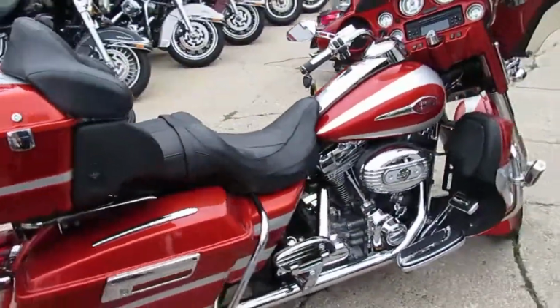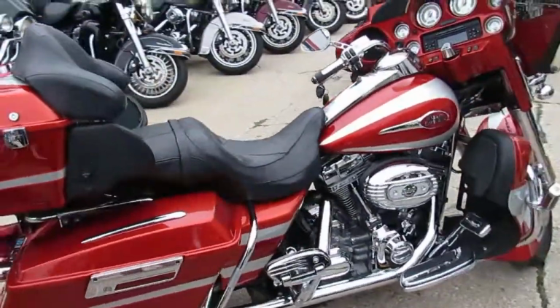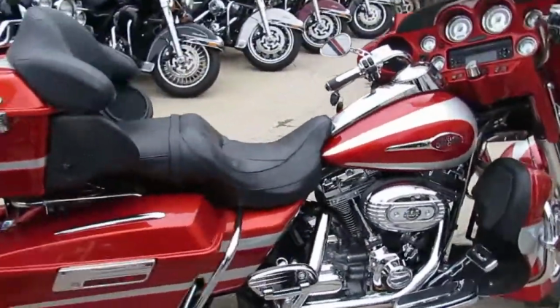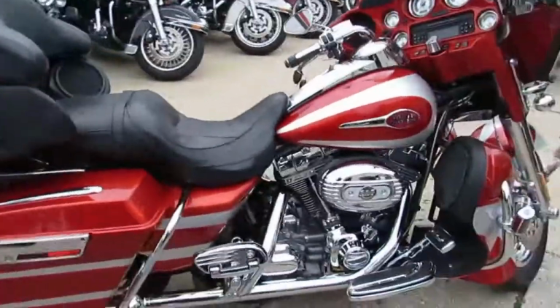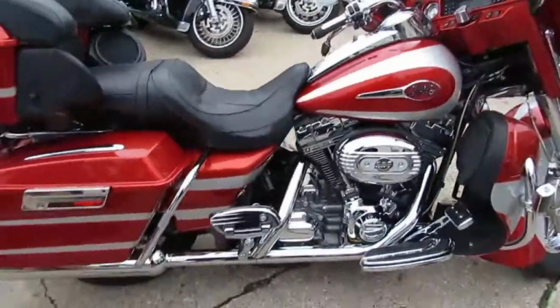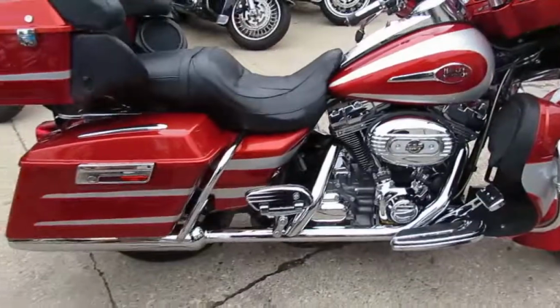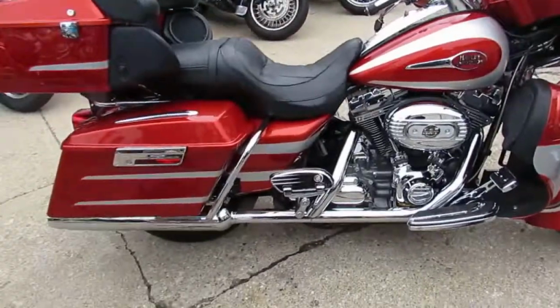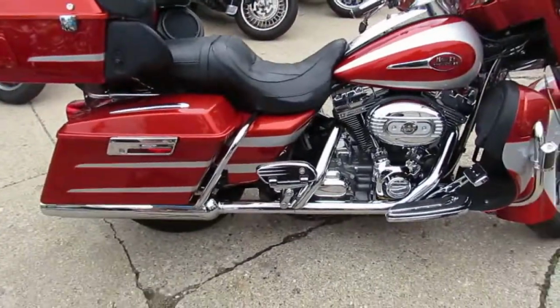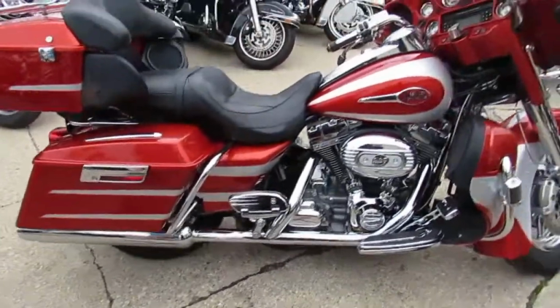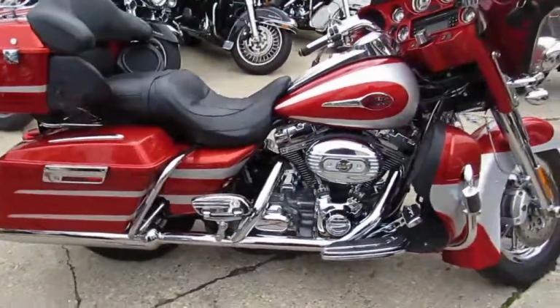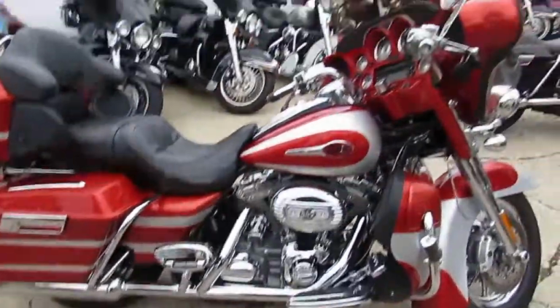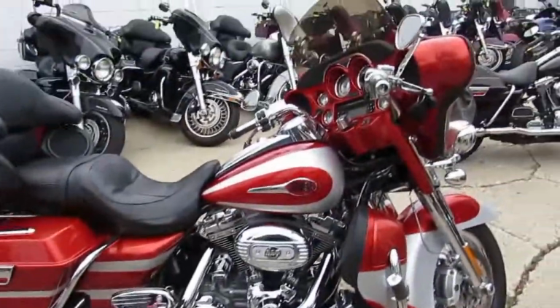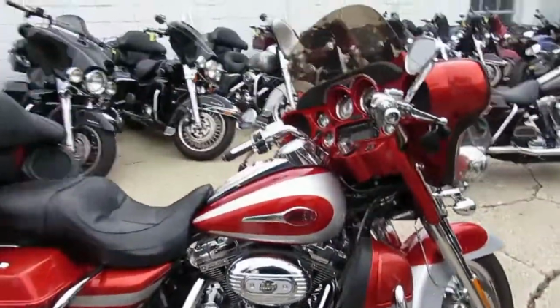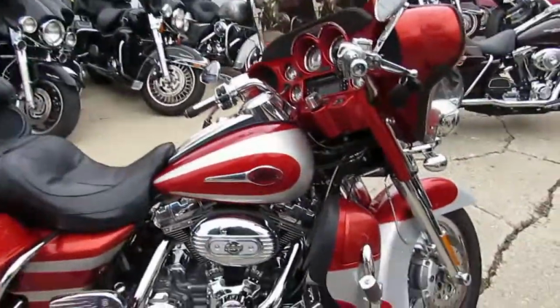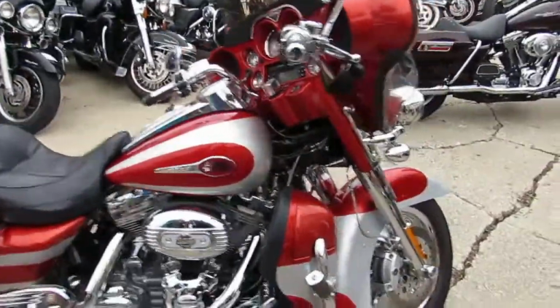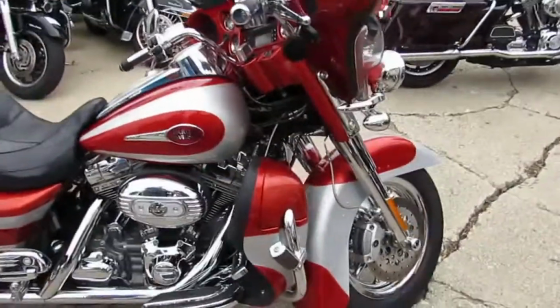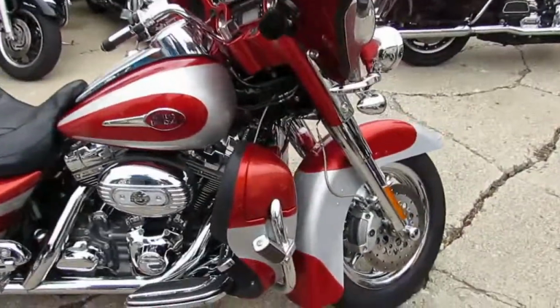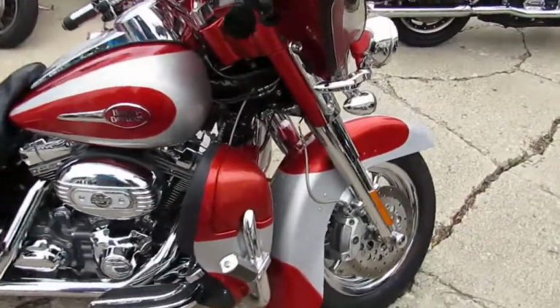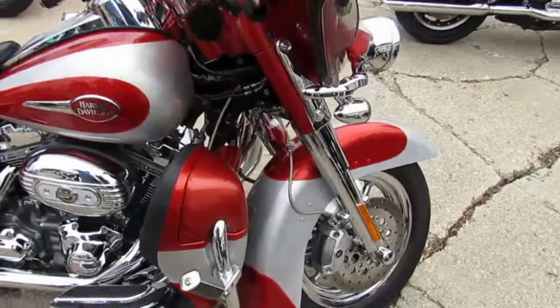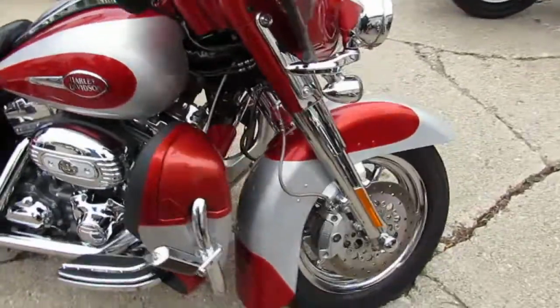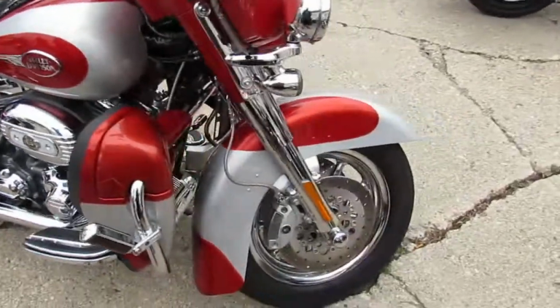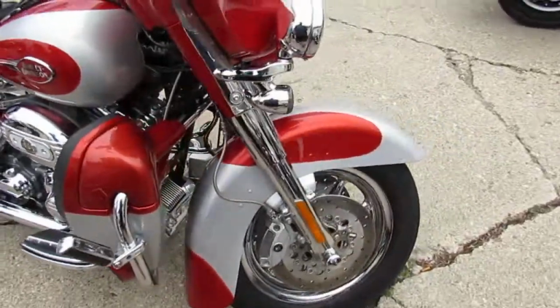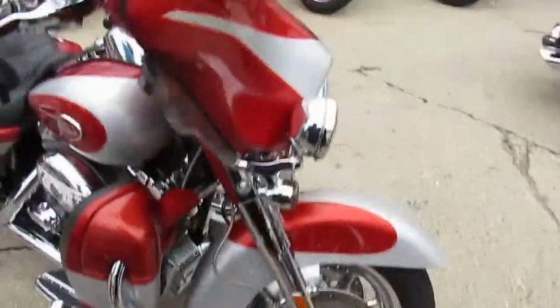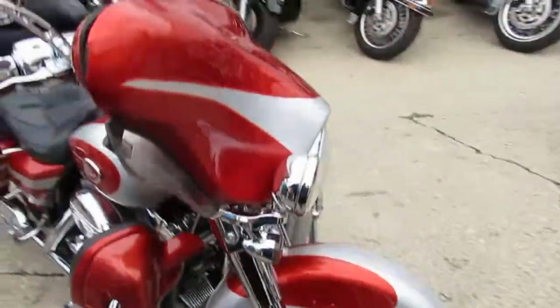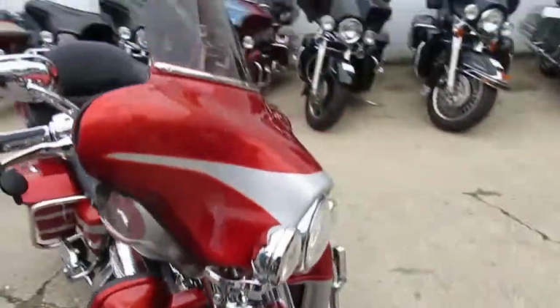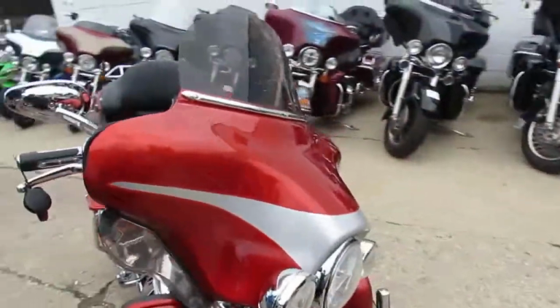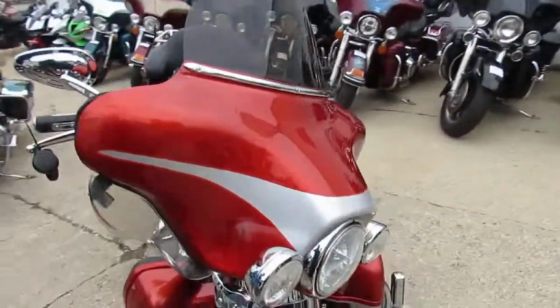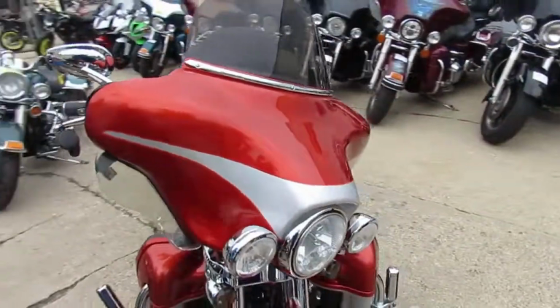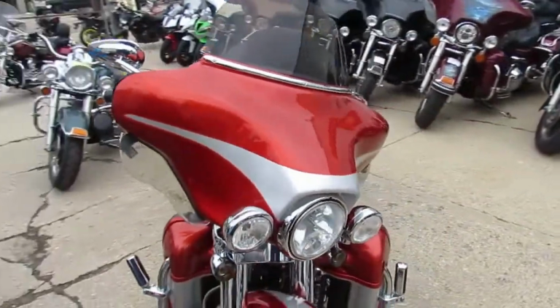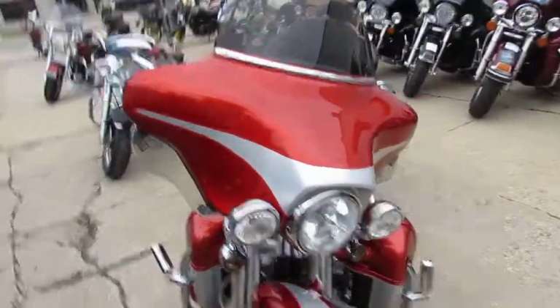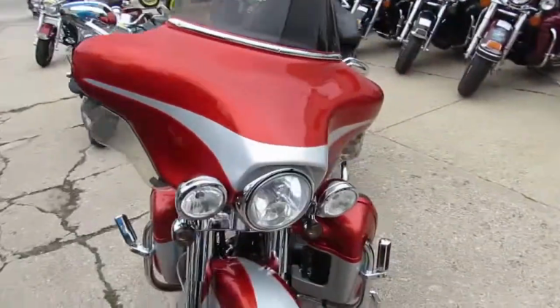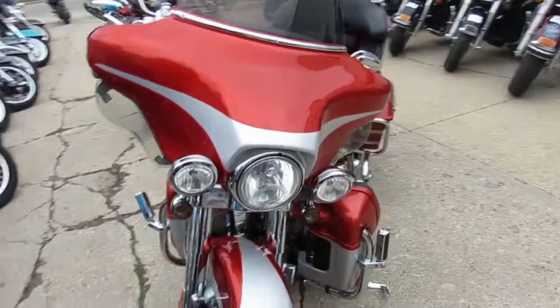Loaded up with chrome everywhere. Heated seat, heated grips, chrome switch housings — got the chrome bezels. One good looking bike sitting on chrome wheels. This is a sharp, sharp paint job.